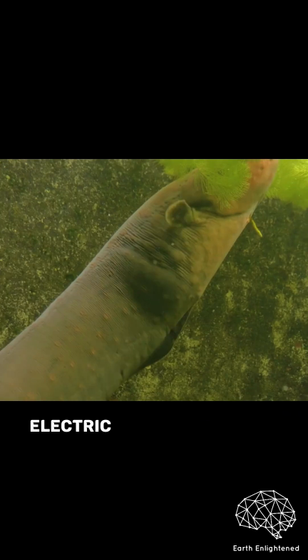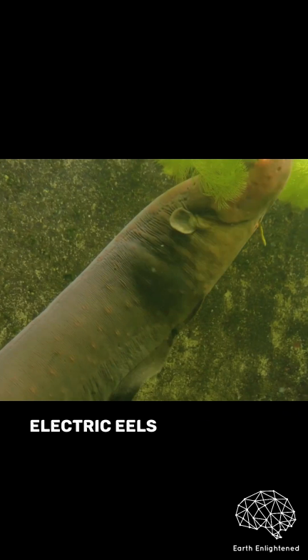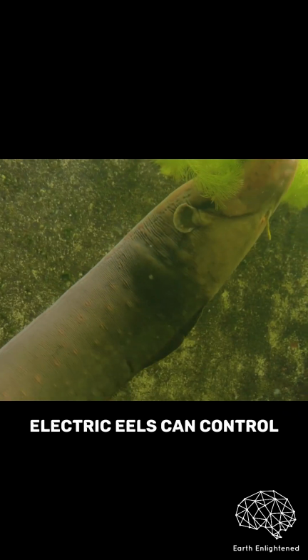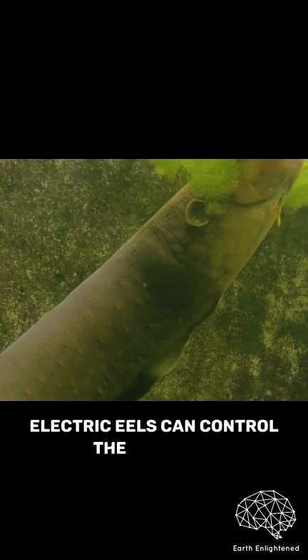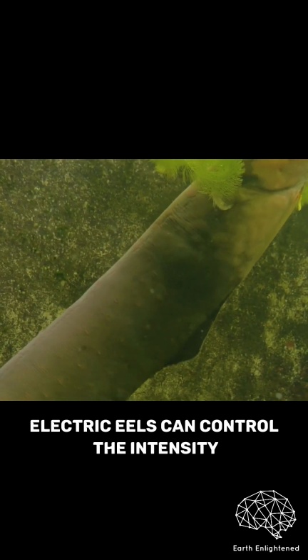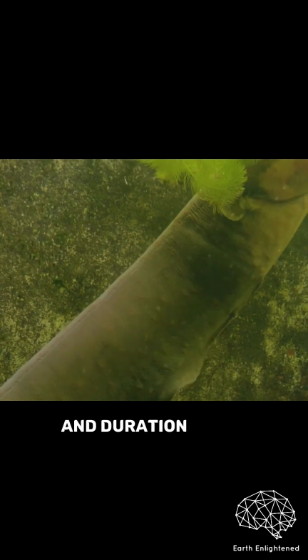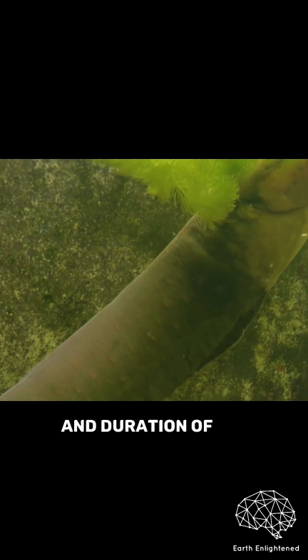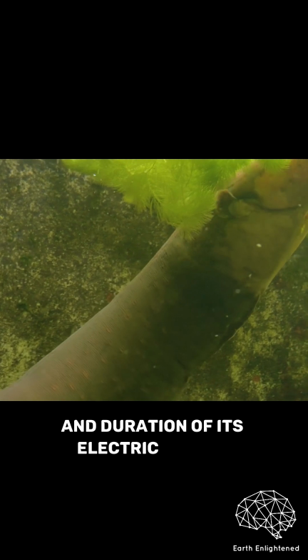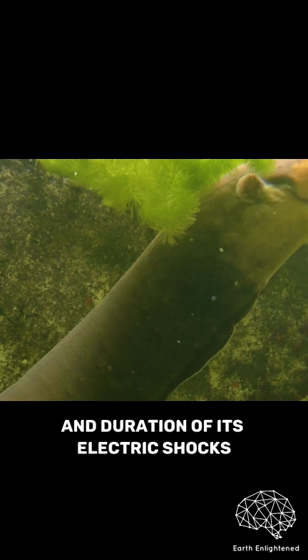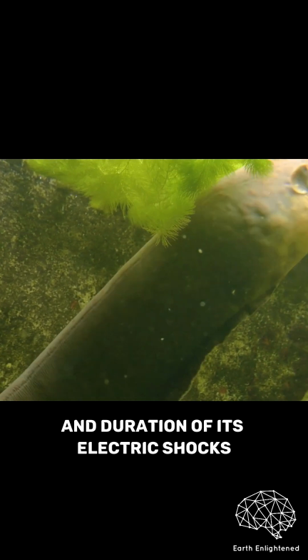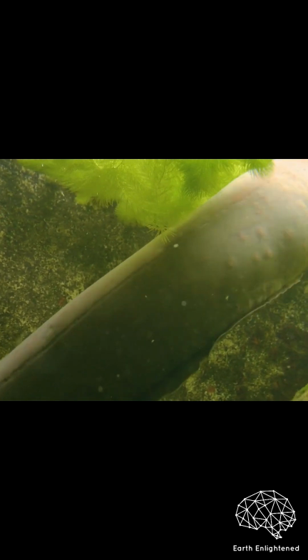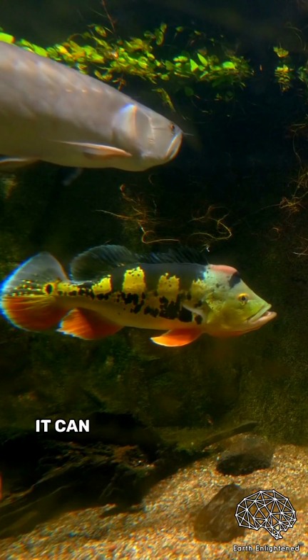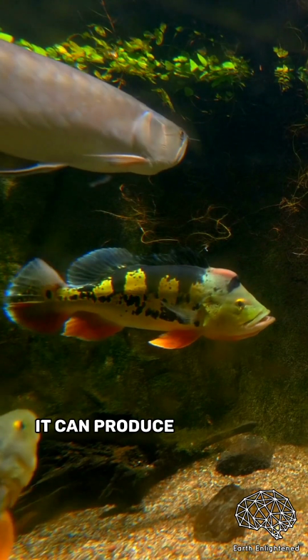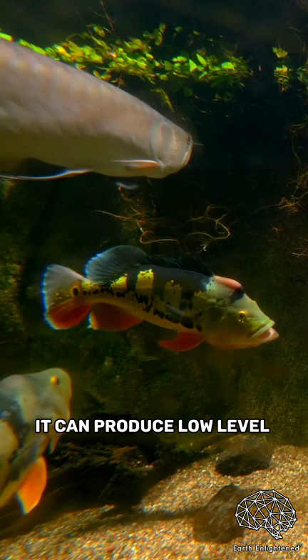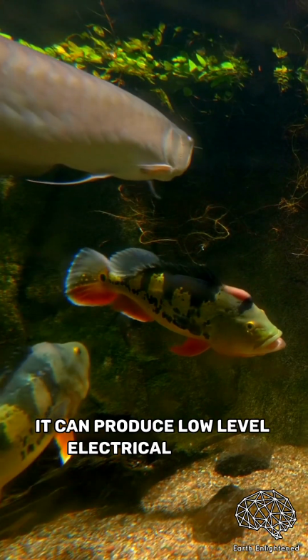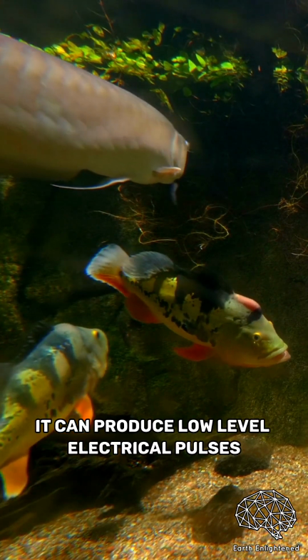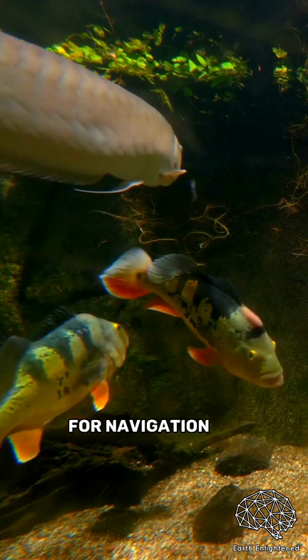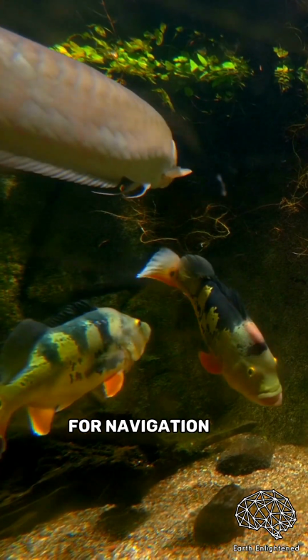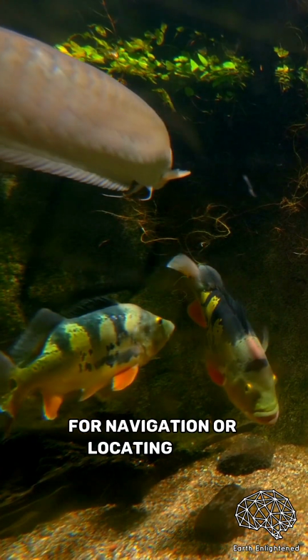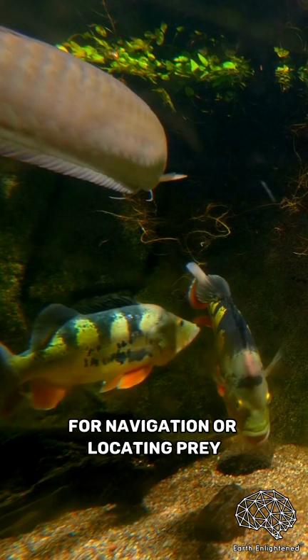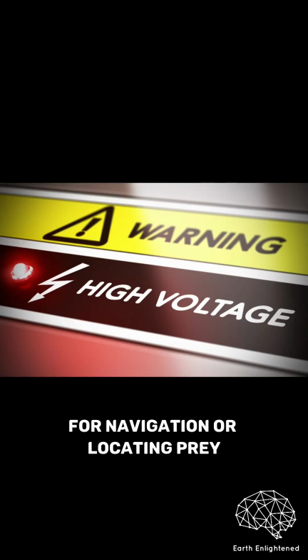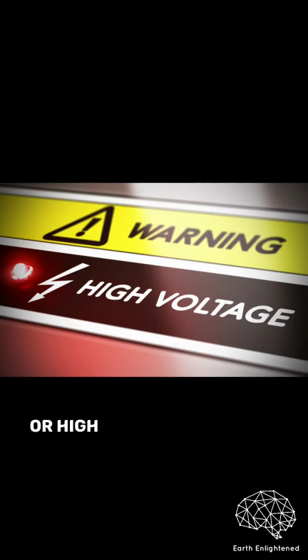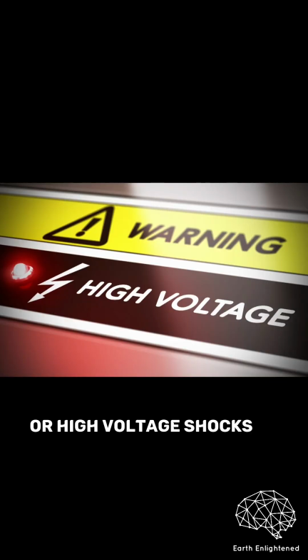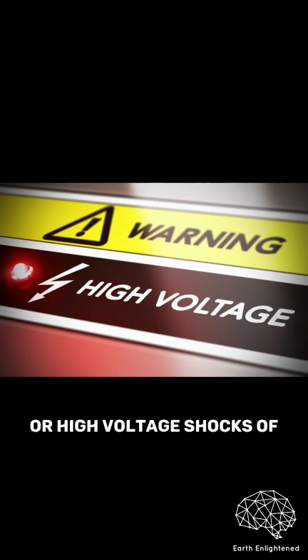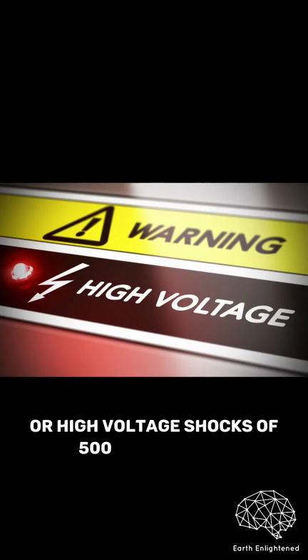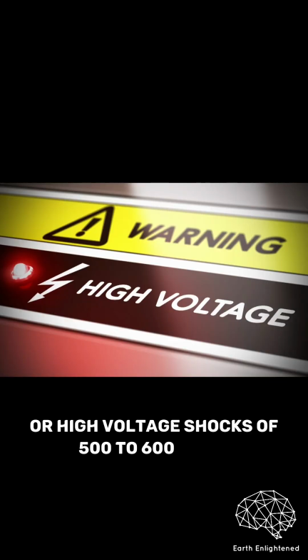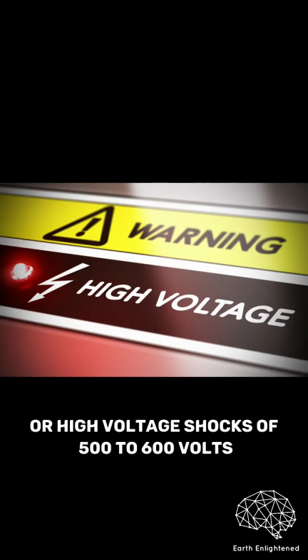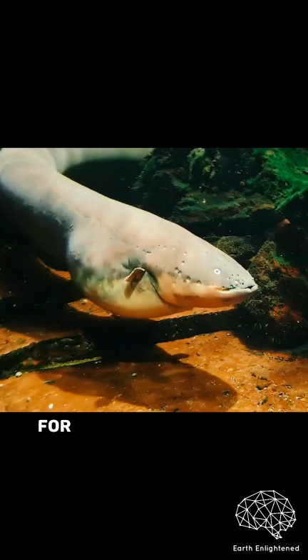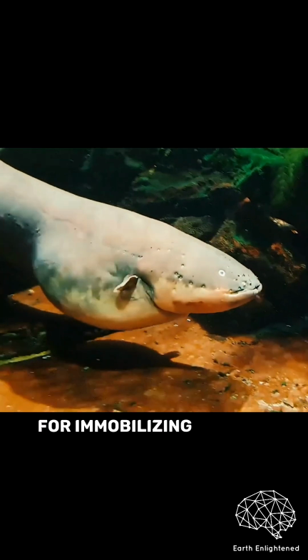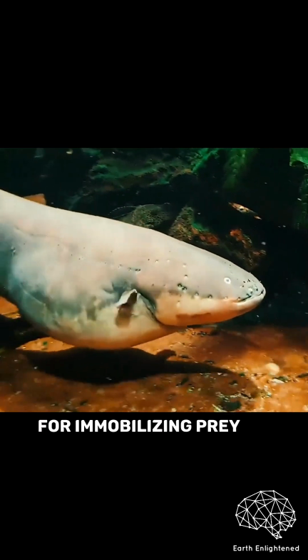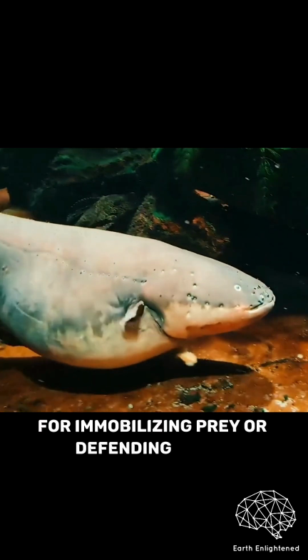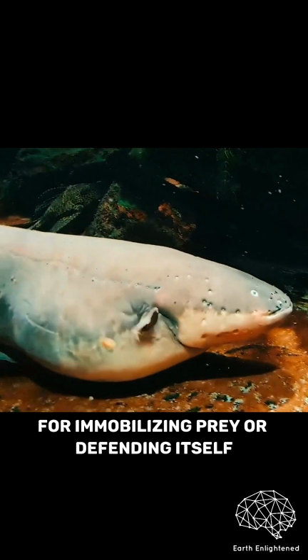Electric eels can control the intensity and duration of their electric shocks. They can produce low-level electrical pulses for navigation or locating prey, or high-voltage shocks of 500 to 600 volts for immobilizing prey or defending themselves.